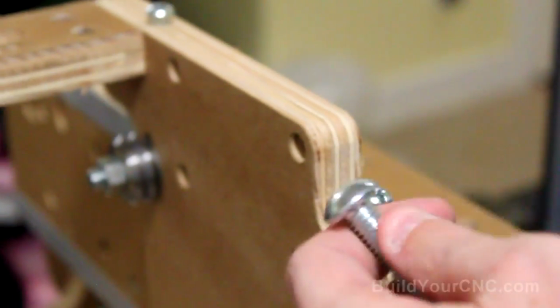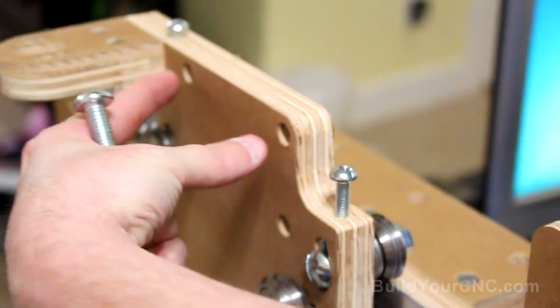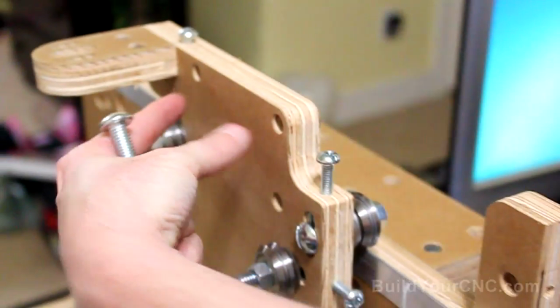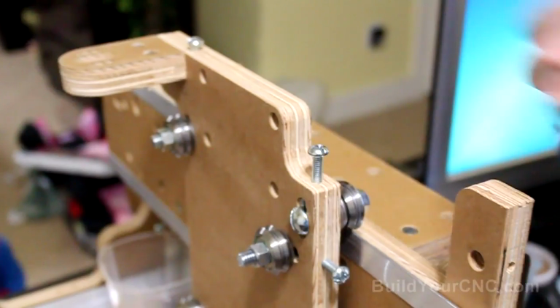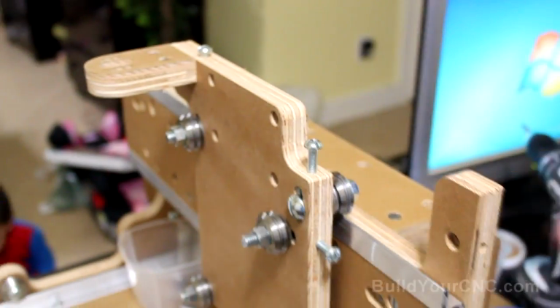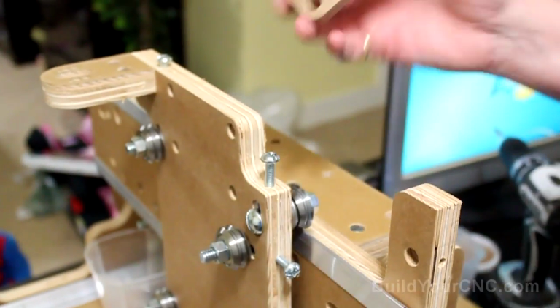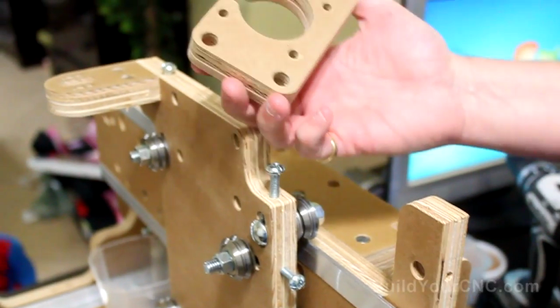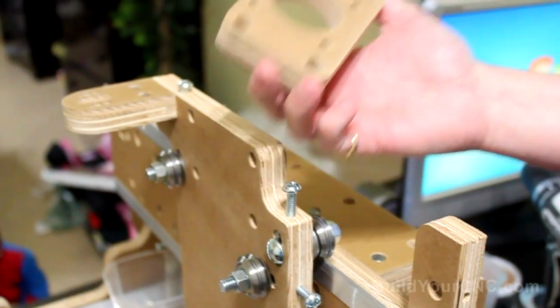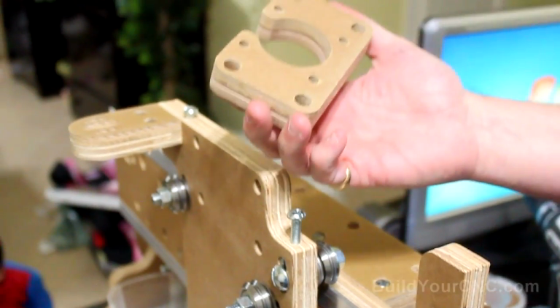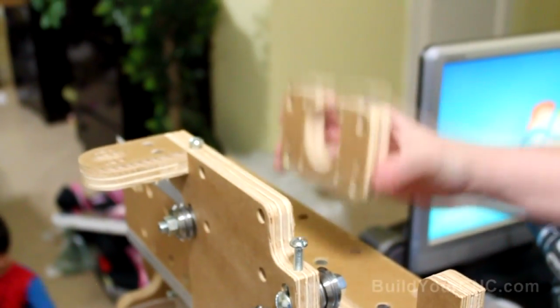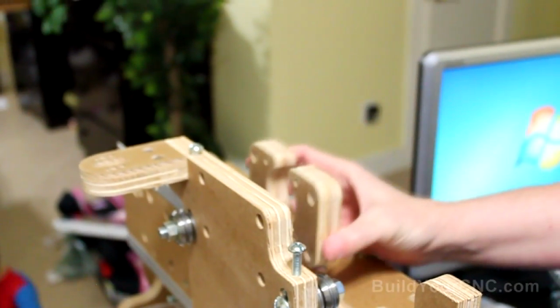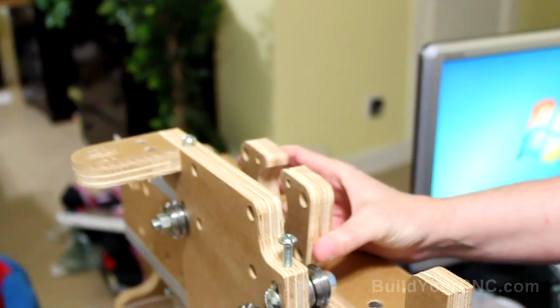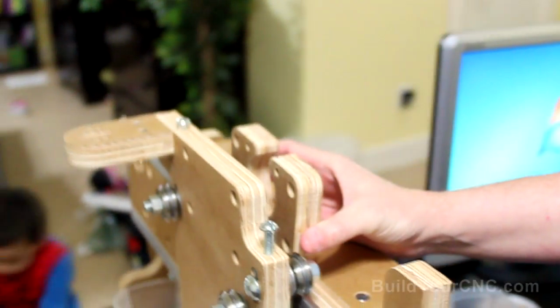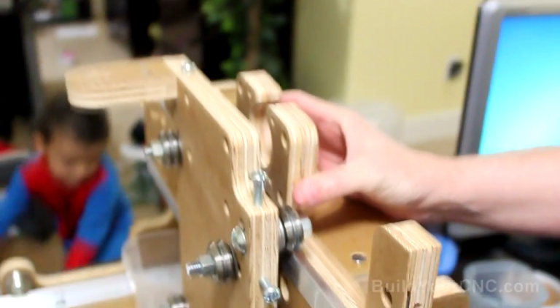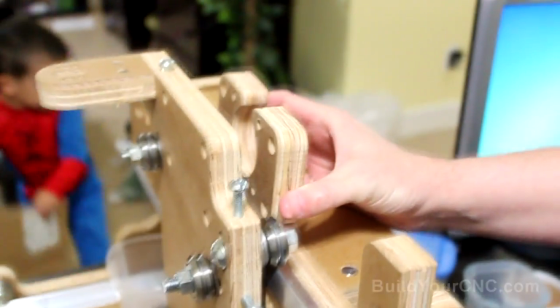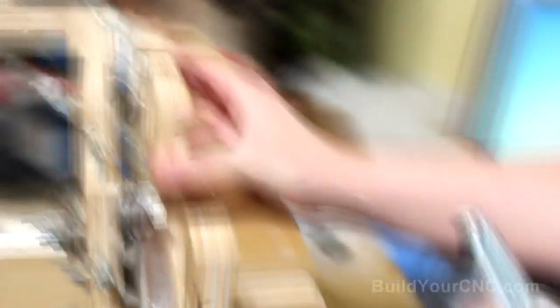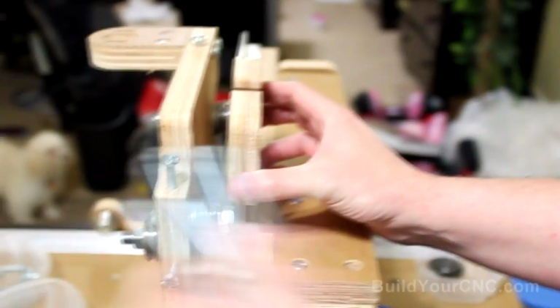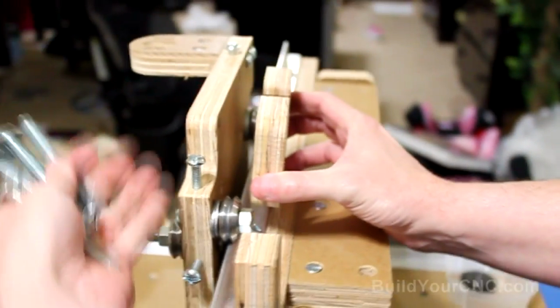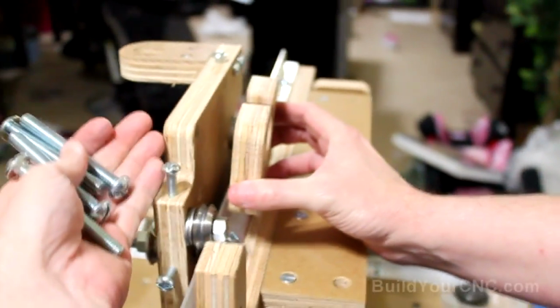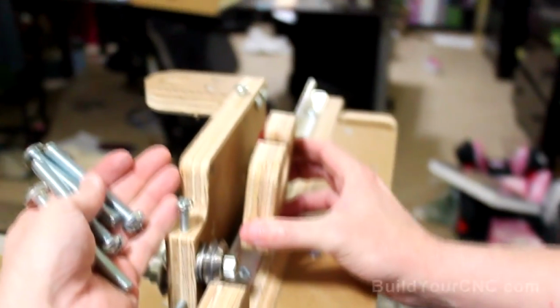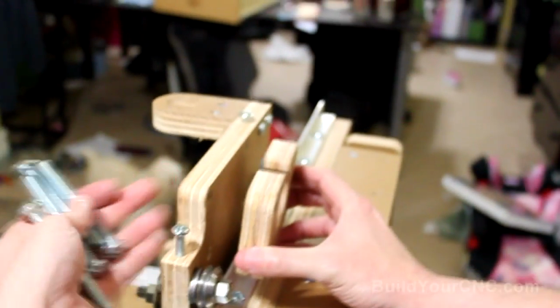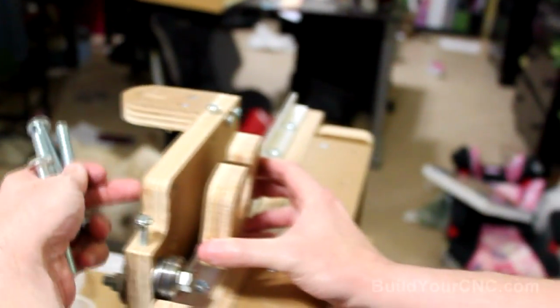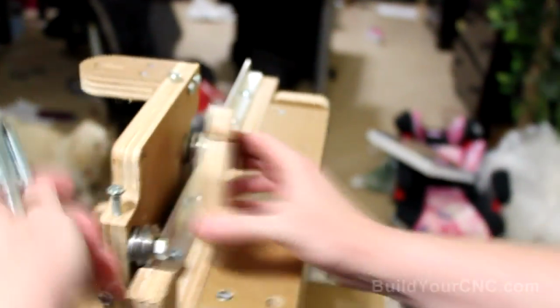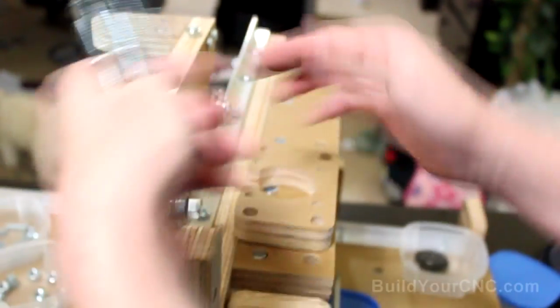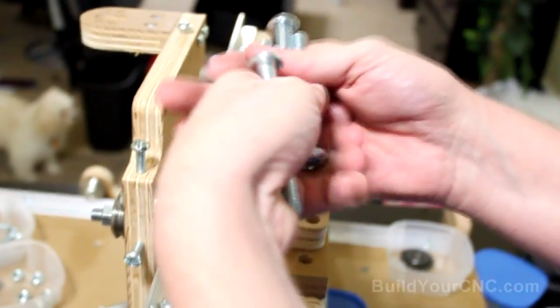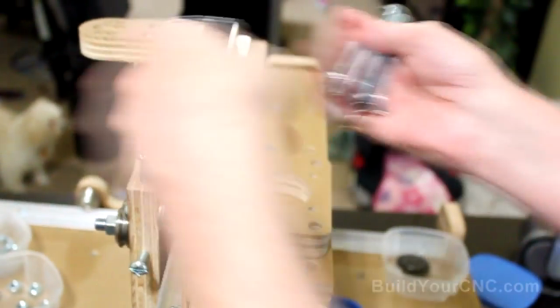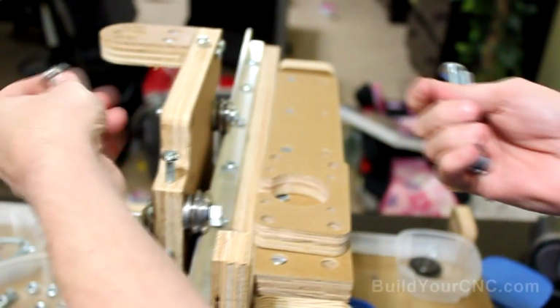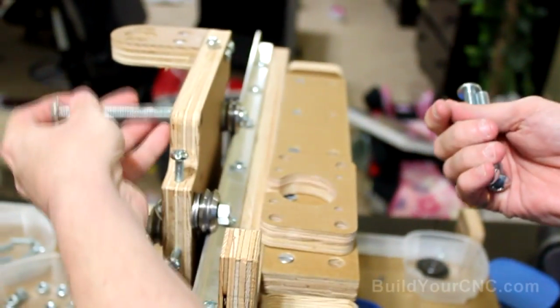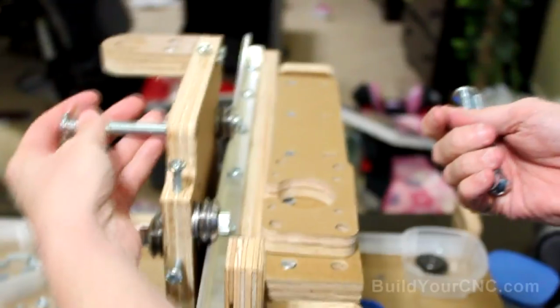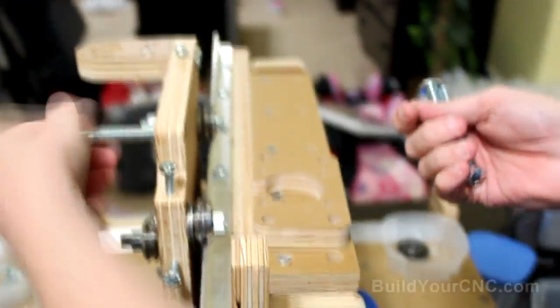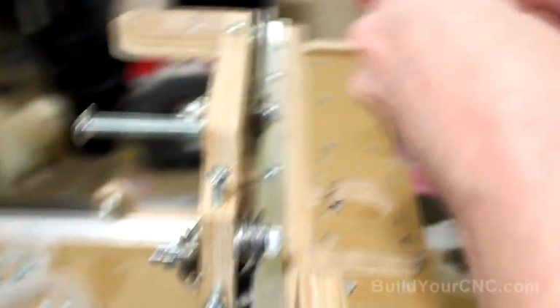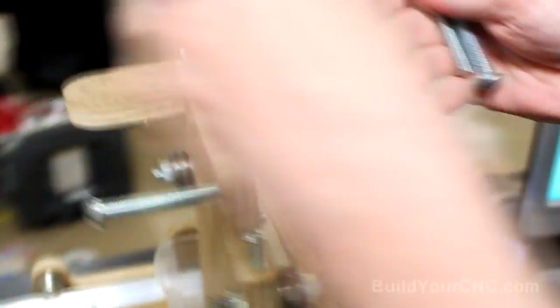Now to hold the Y-axis motor, we're going to be putting it right here, and these four screws are going to hold it on. Let's go ahead and insert these screws into these holes here, all four.